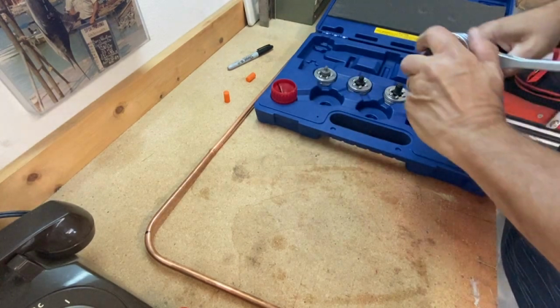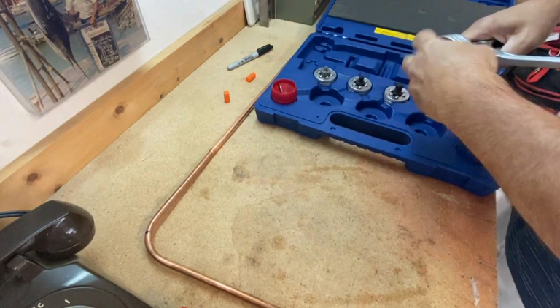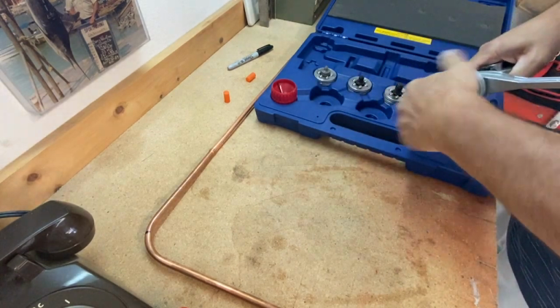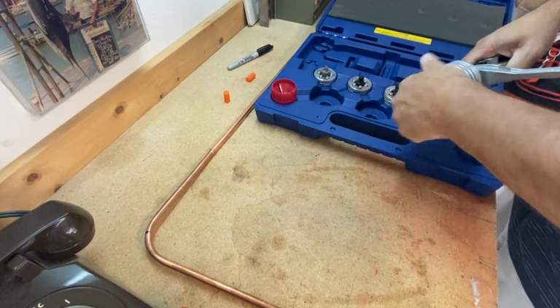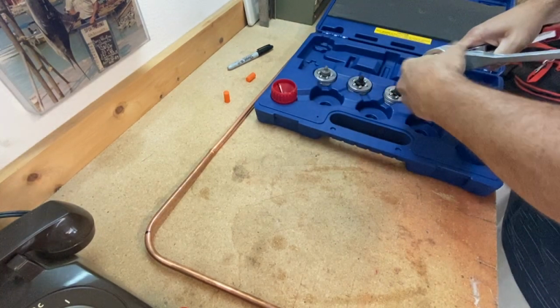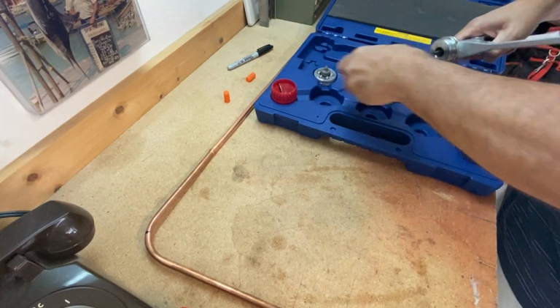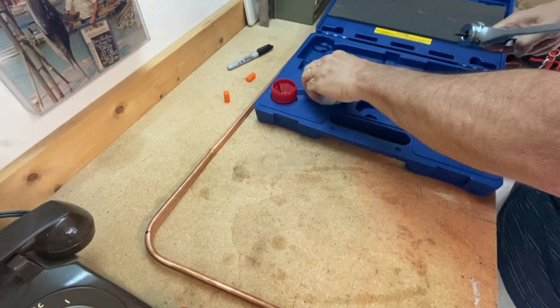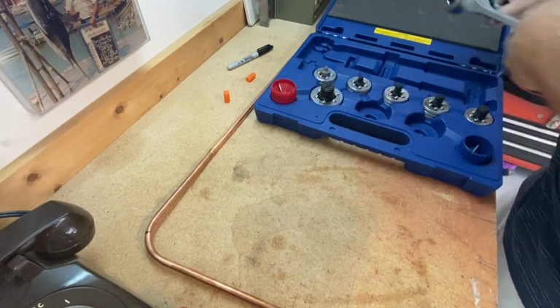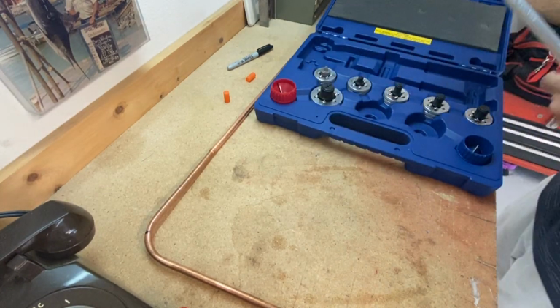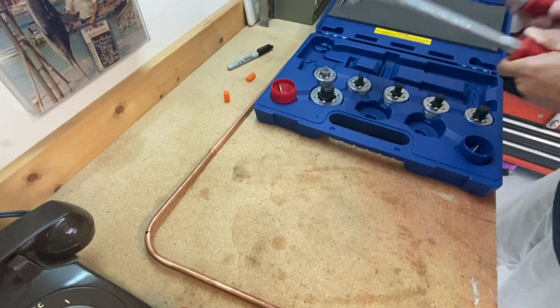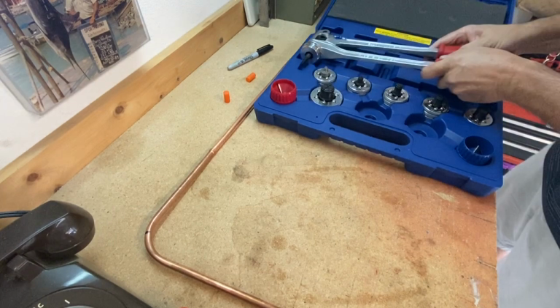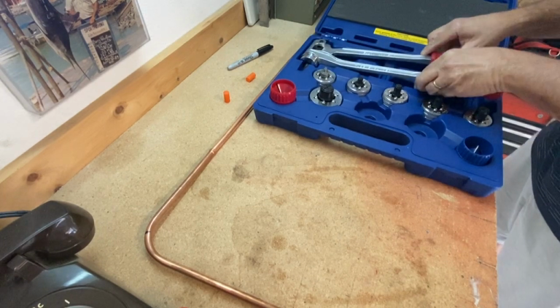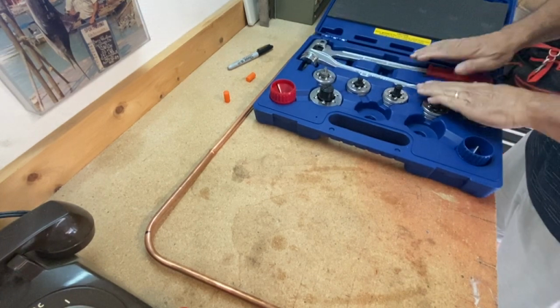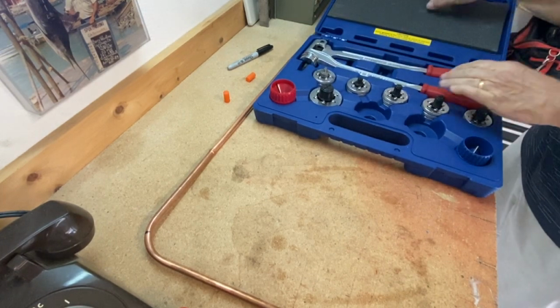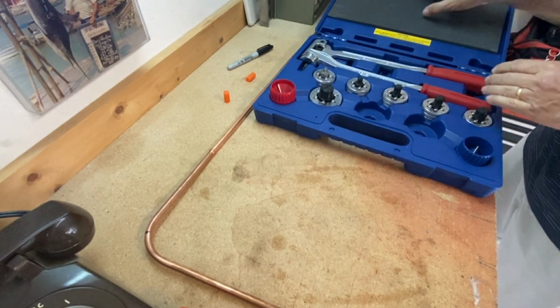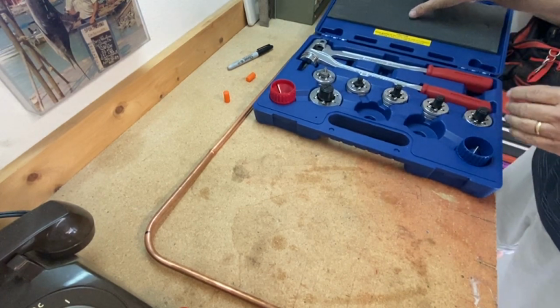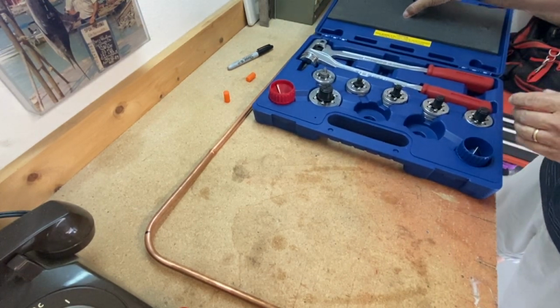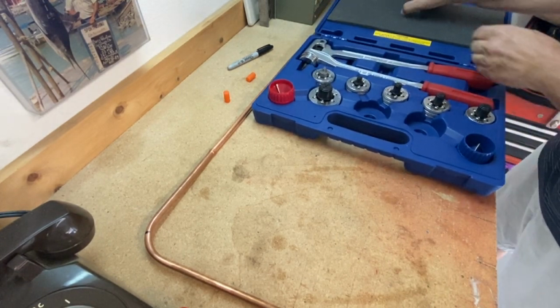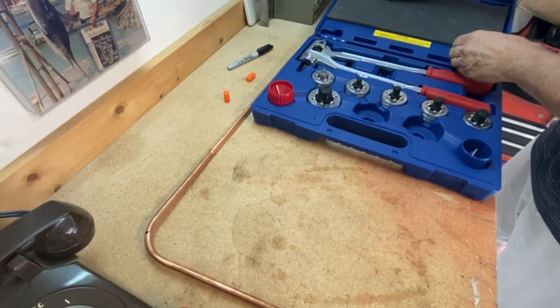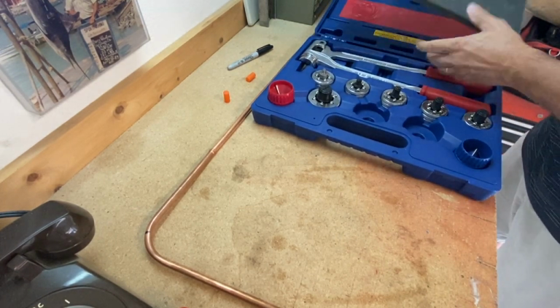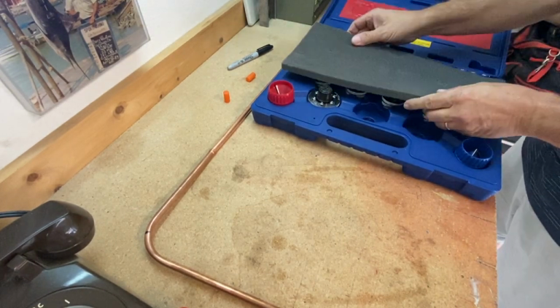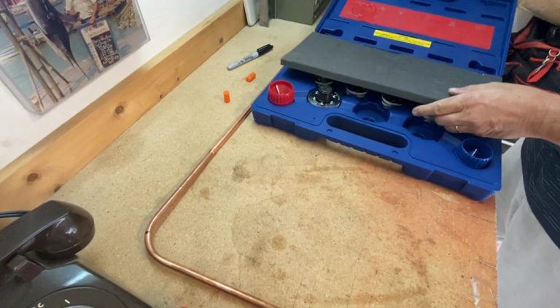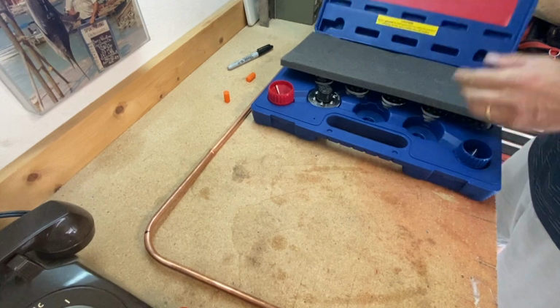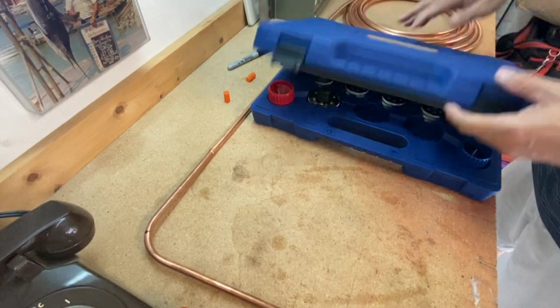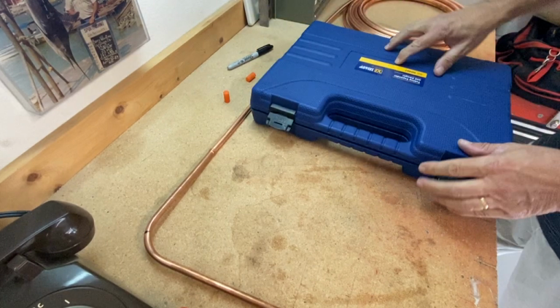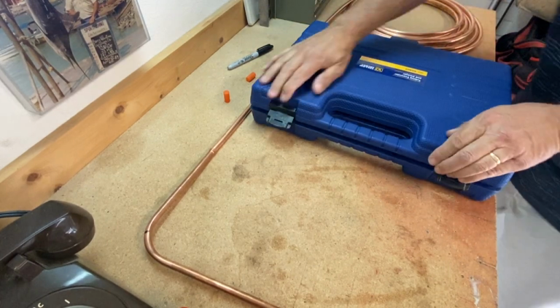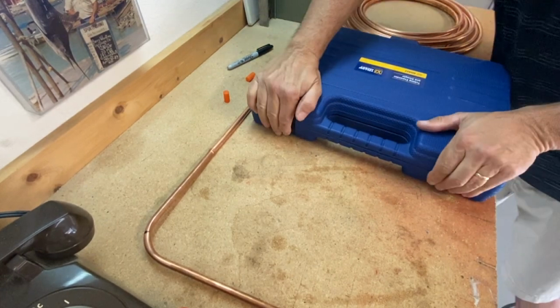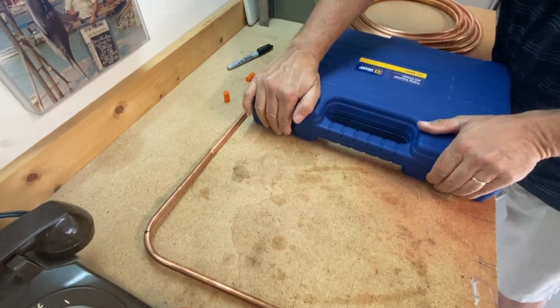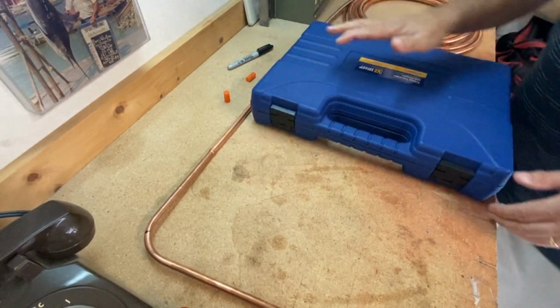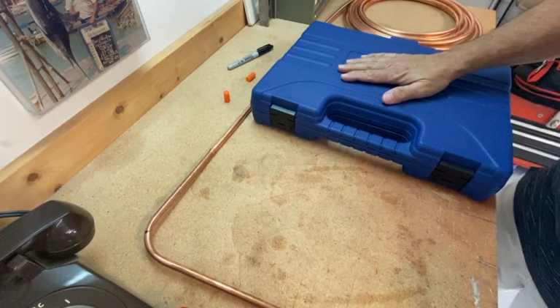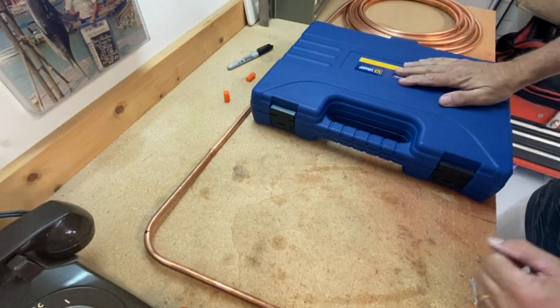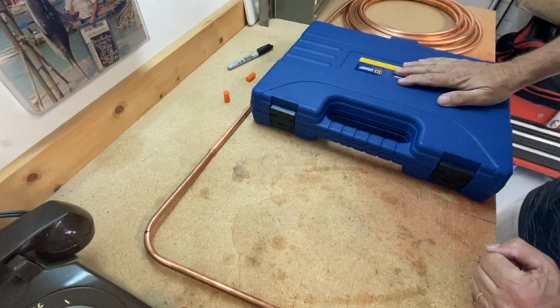Okay, you're all done. Everything gets put back away — make sure everything's nice and clean. Put your tools back in. Always got to take care of your tools. Ready to put back in your truck.